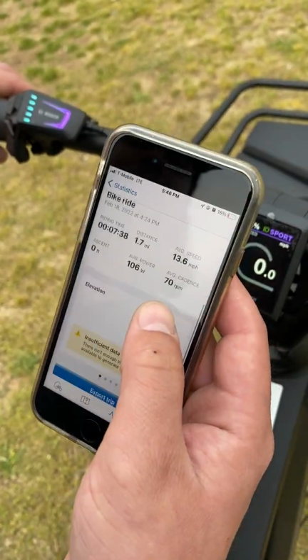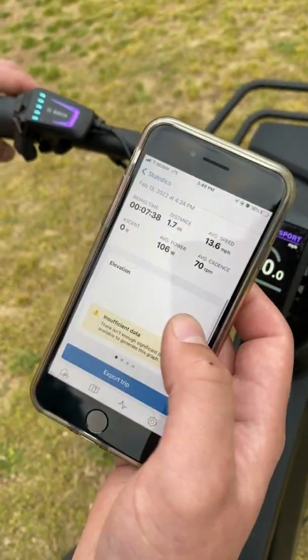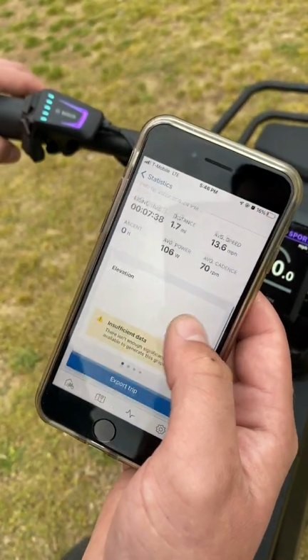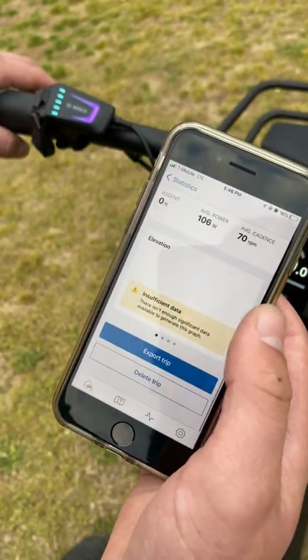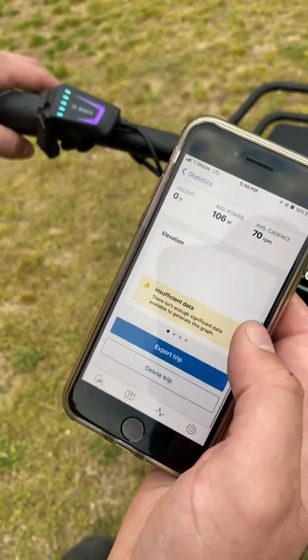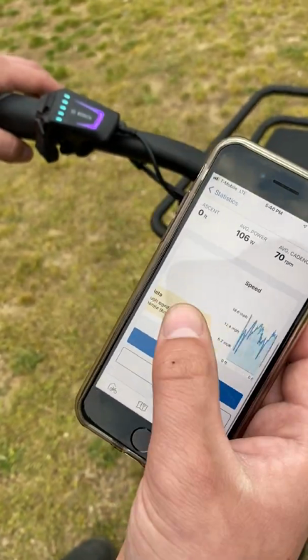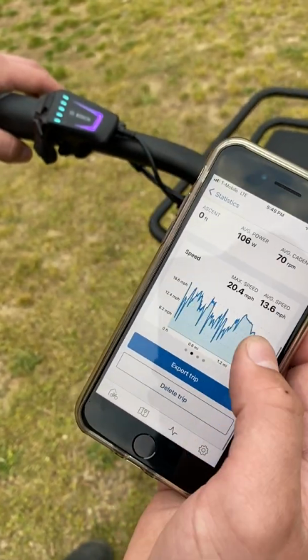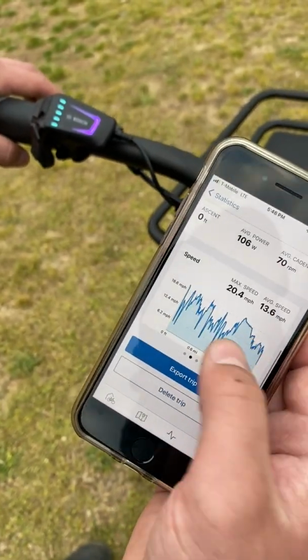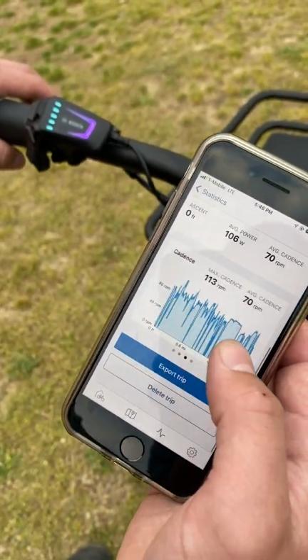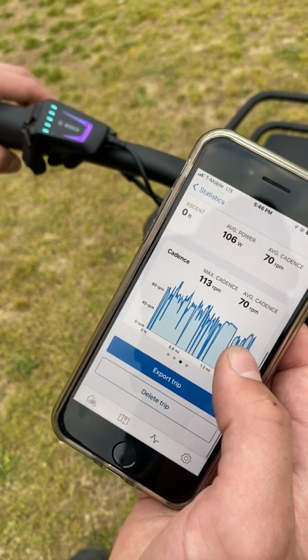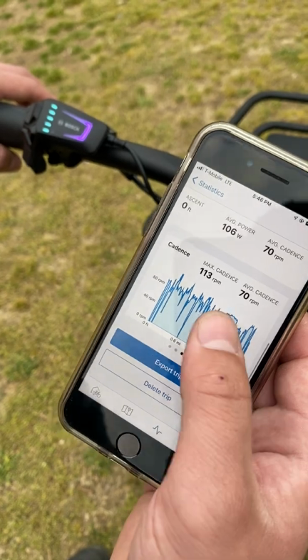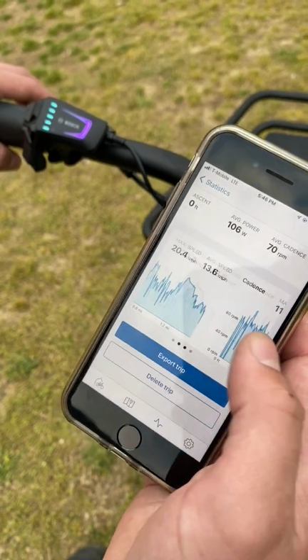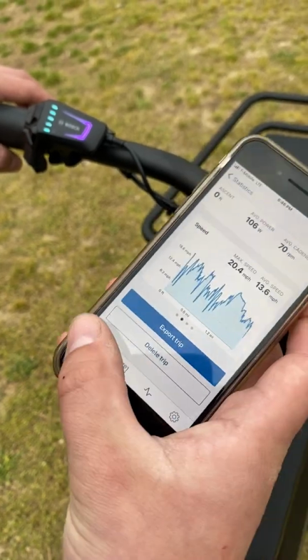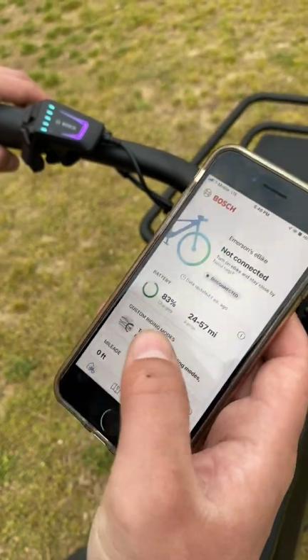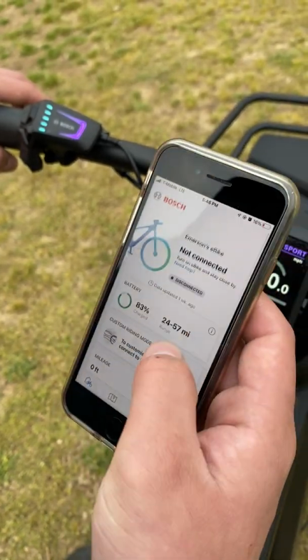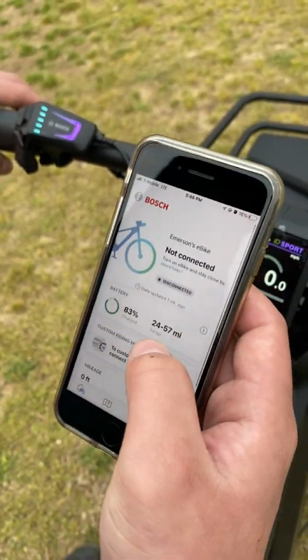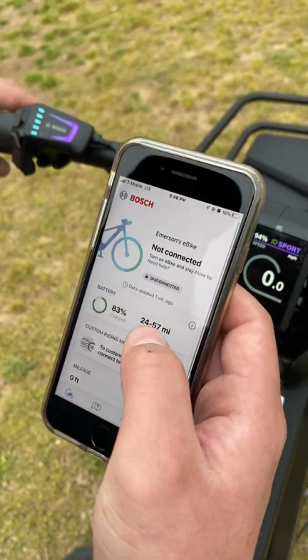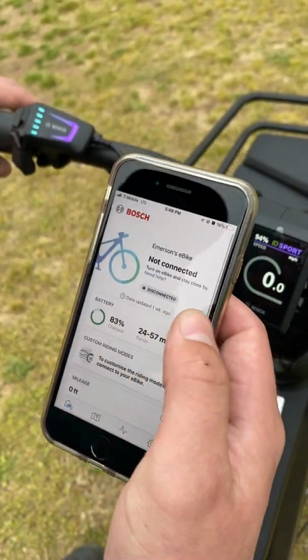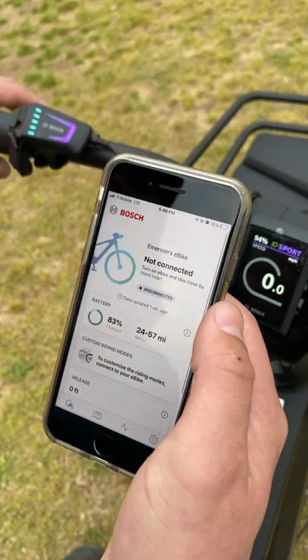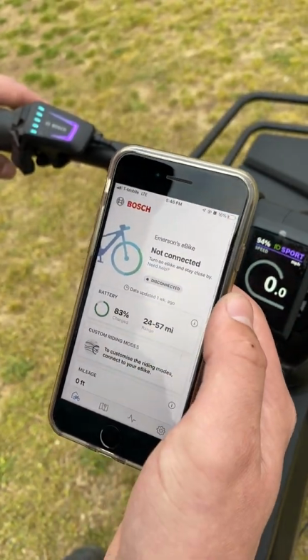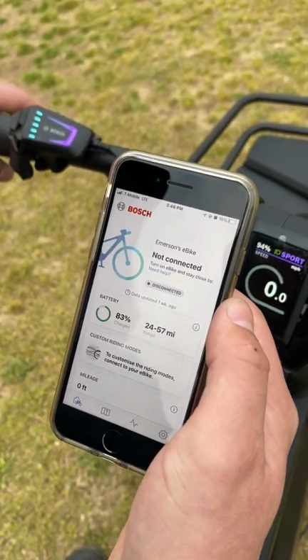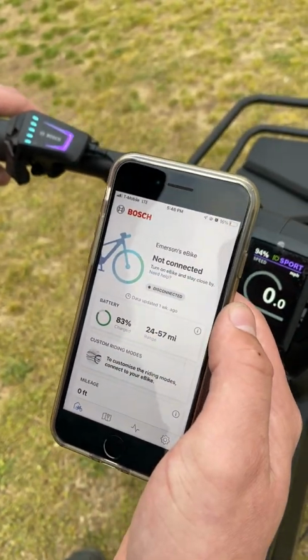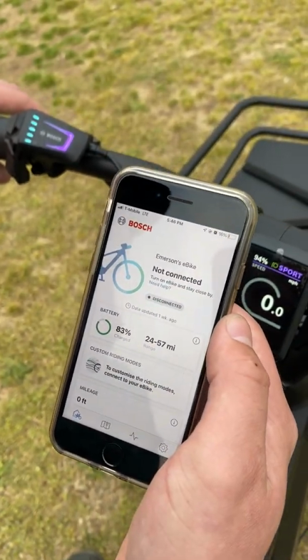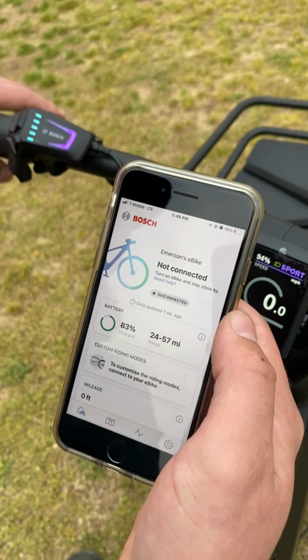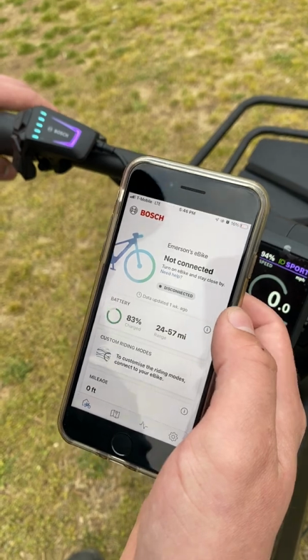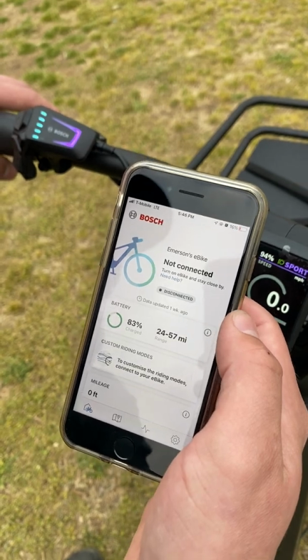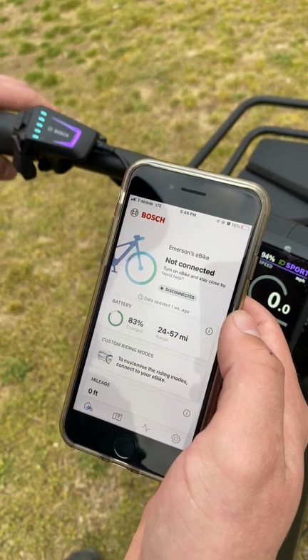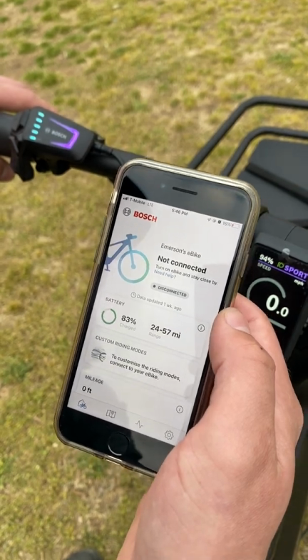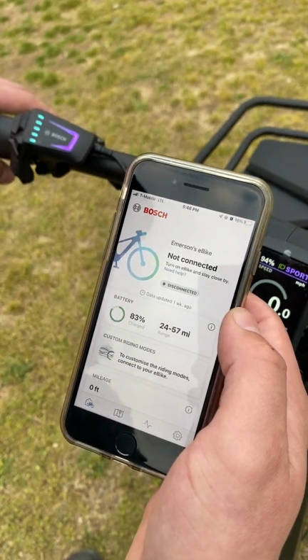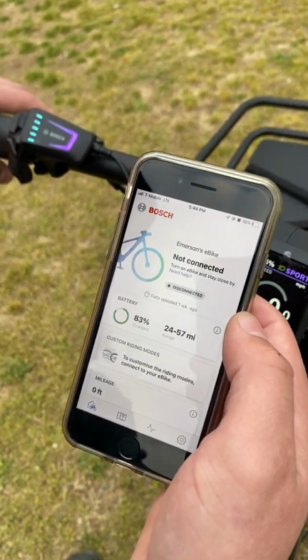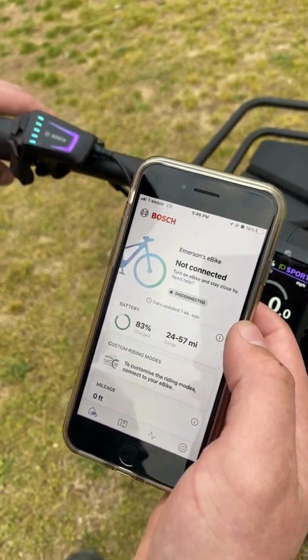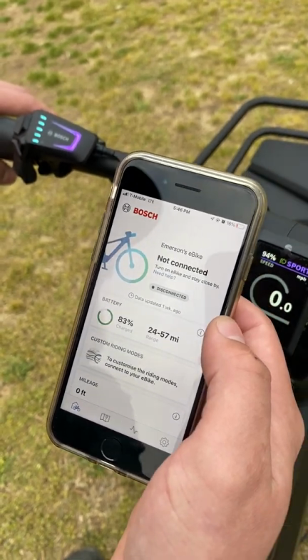If I had ridden even longer, it would tell me even more, so maybe I should do that to further explain. But basically, just keep following us for new updates. Come by and check out the store and see the new Smart System. Thanks.